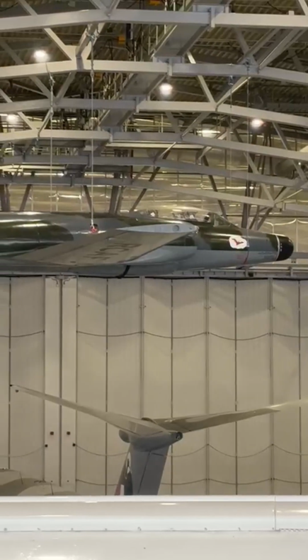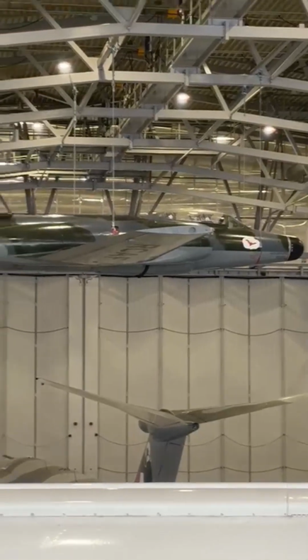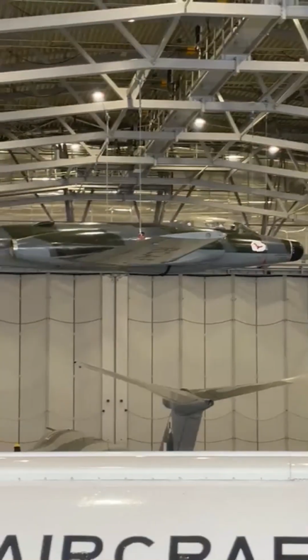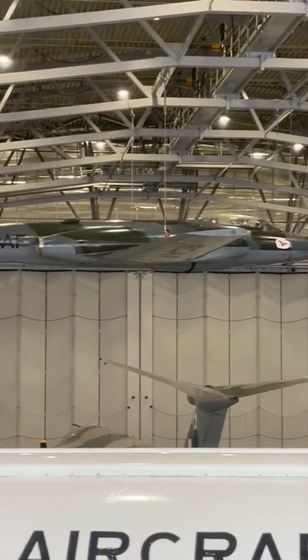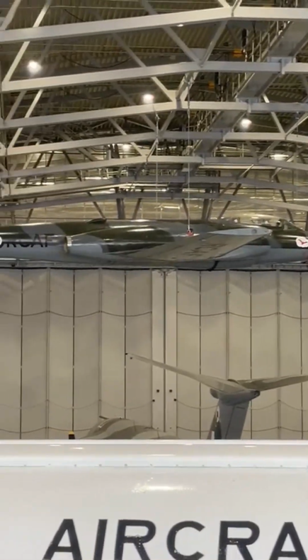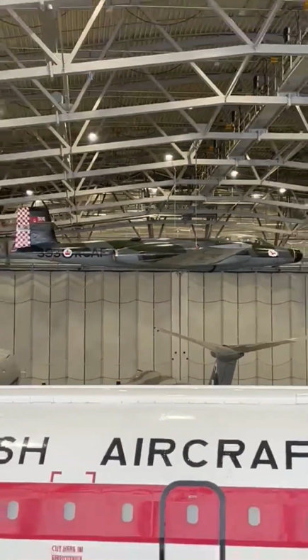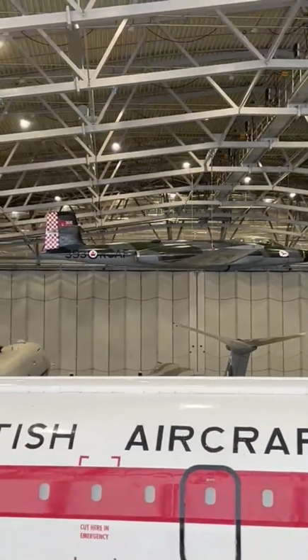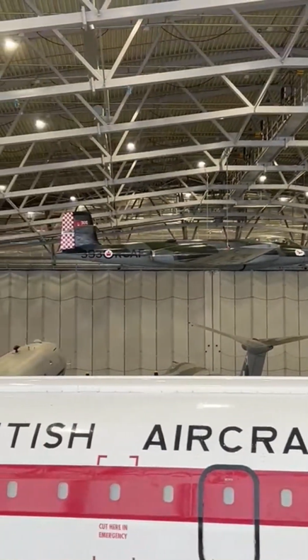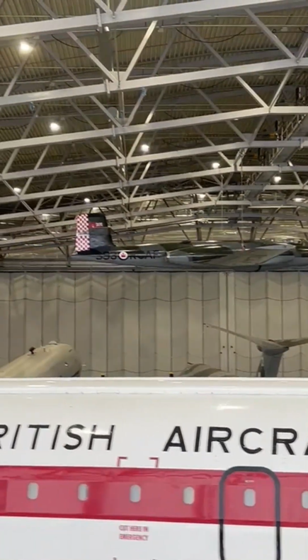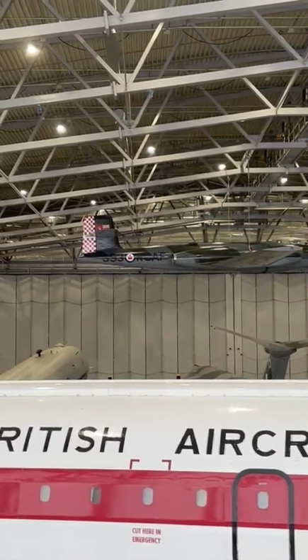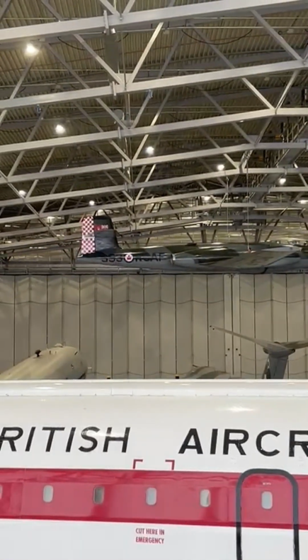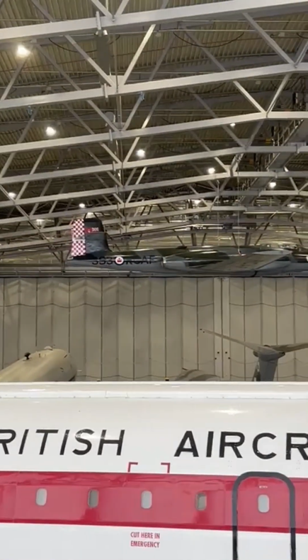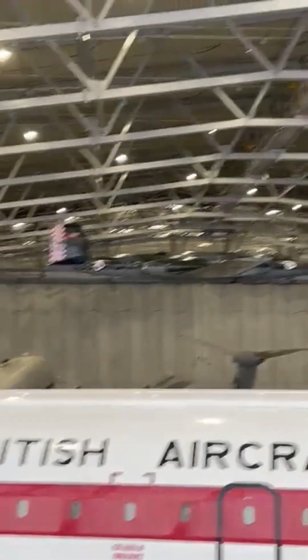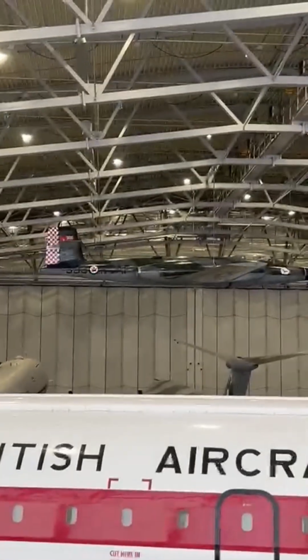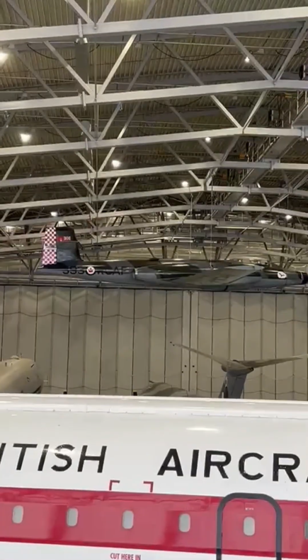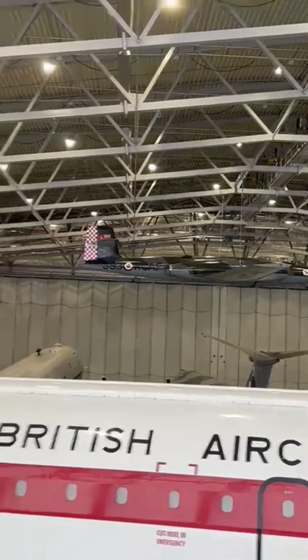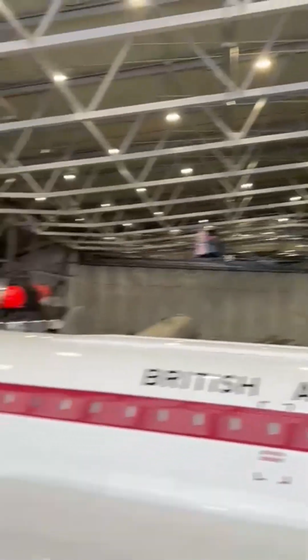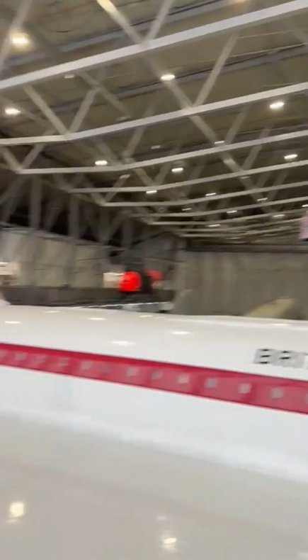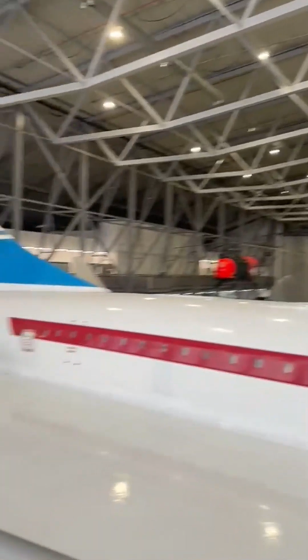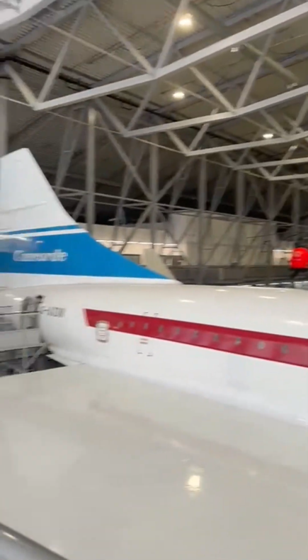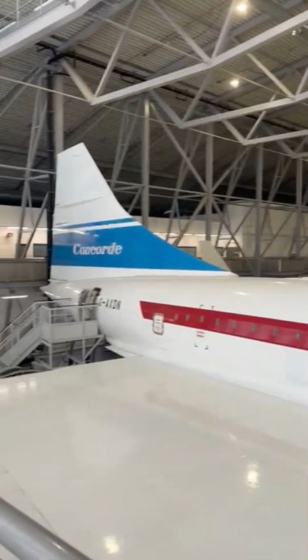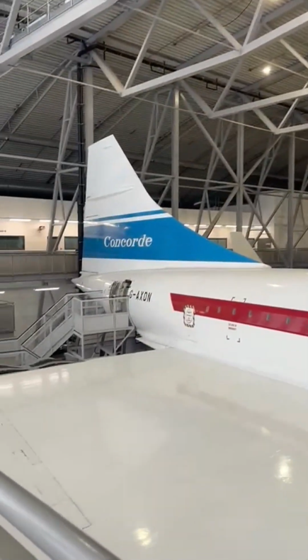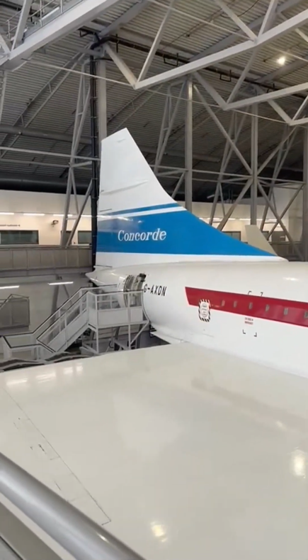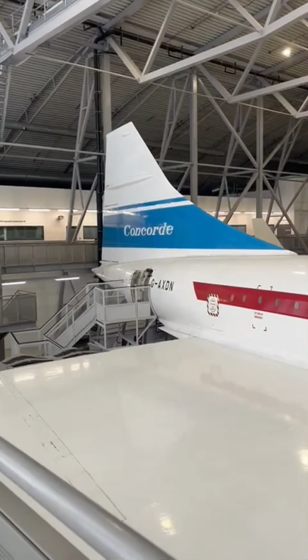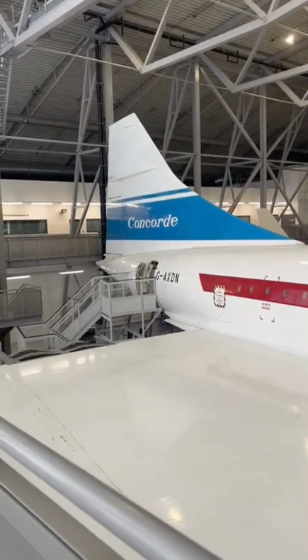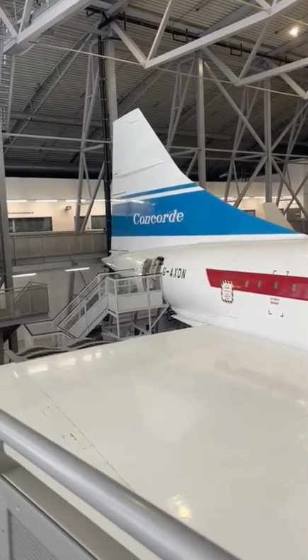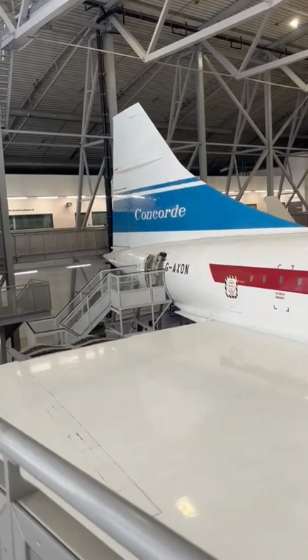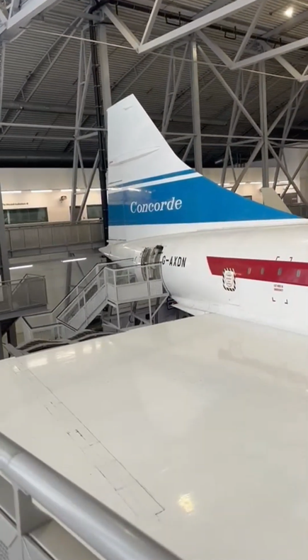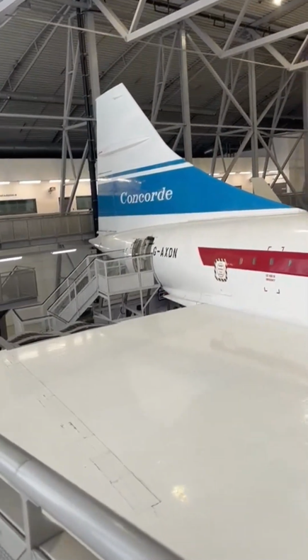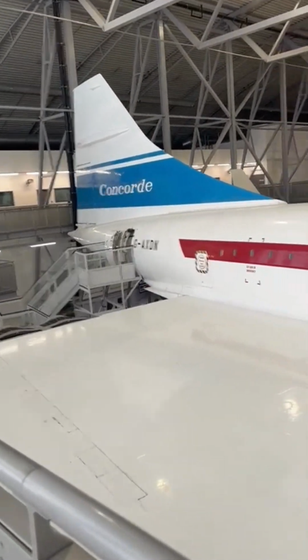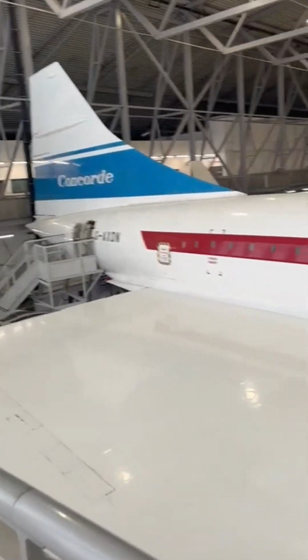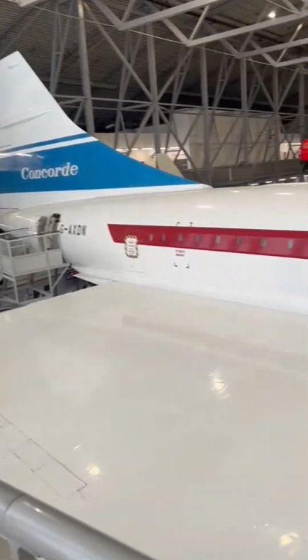Here is the Concorde 101 inside the hangar at Duxford, the fastest Concorde ever built.